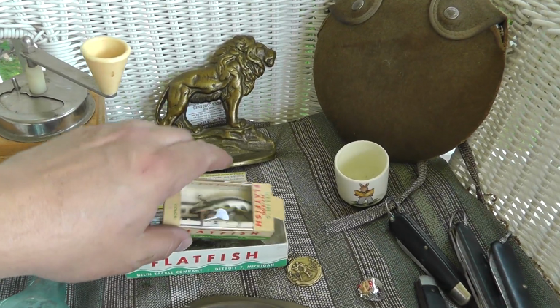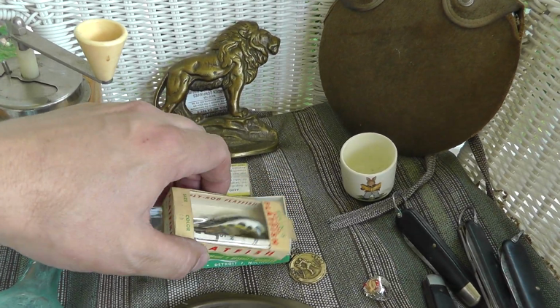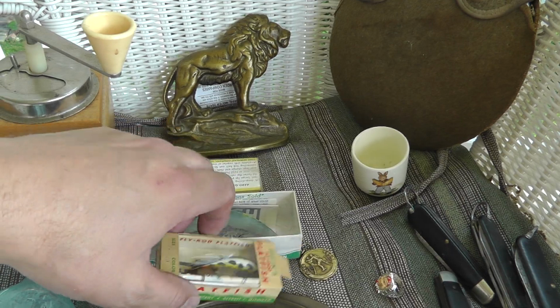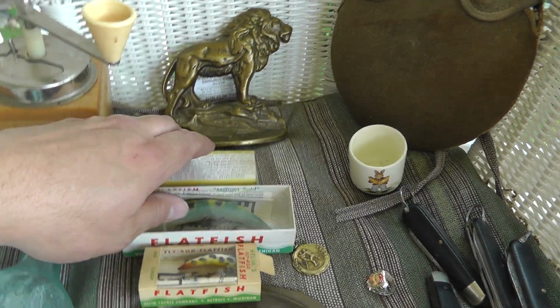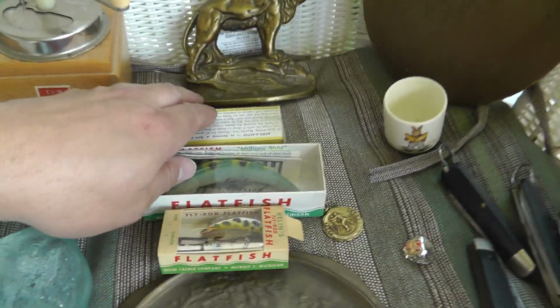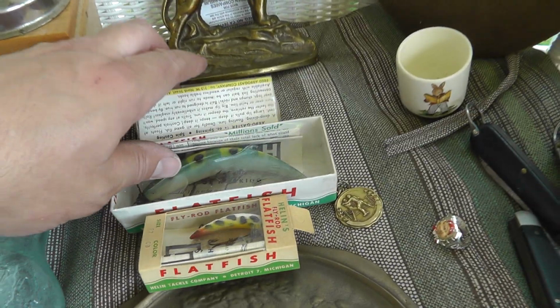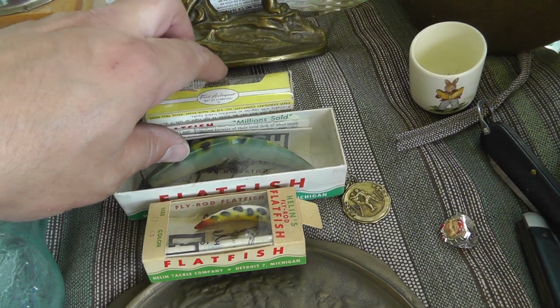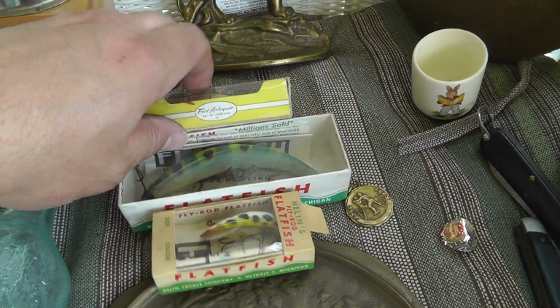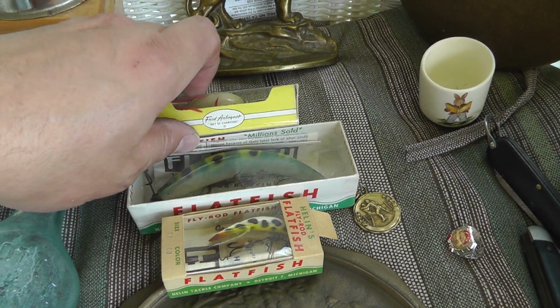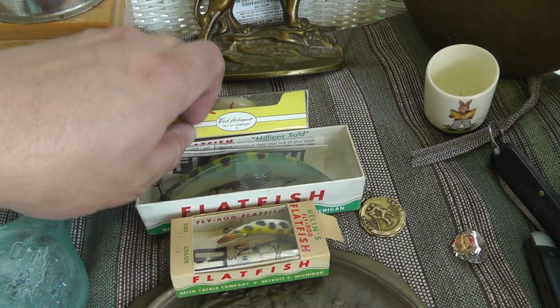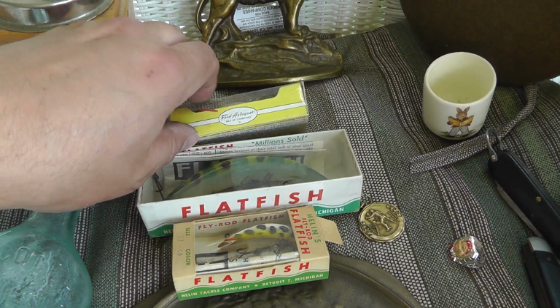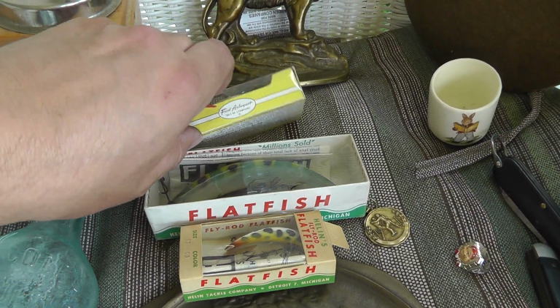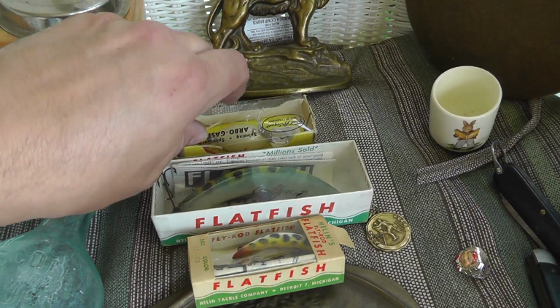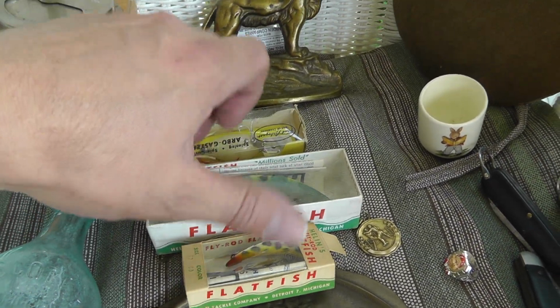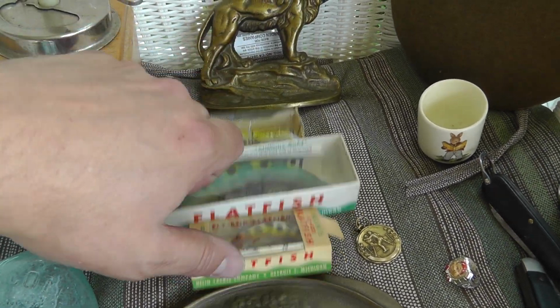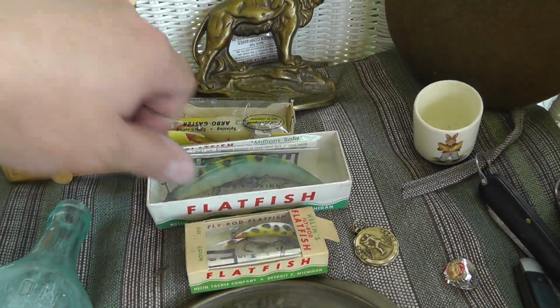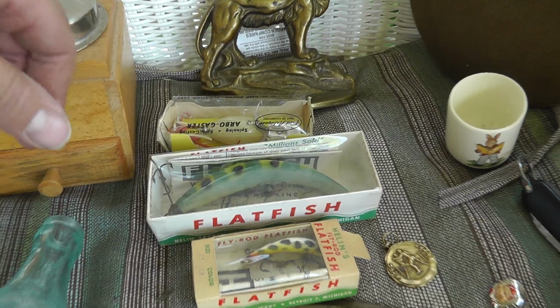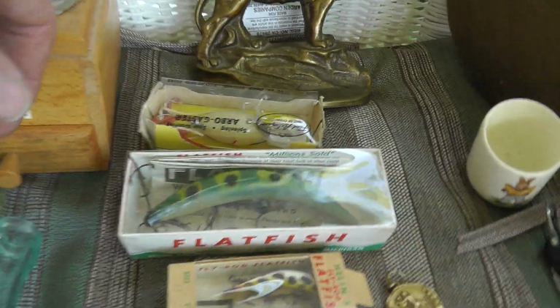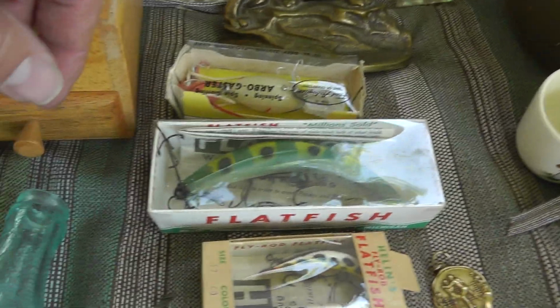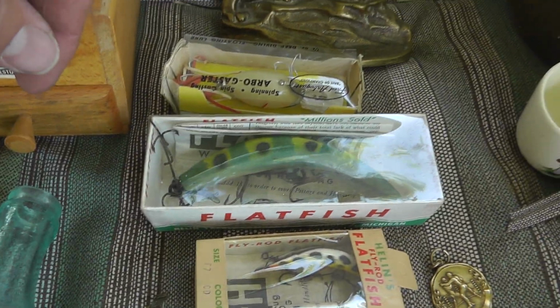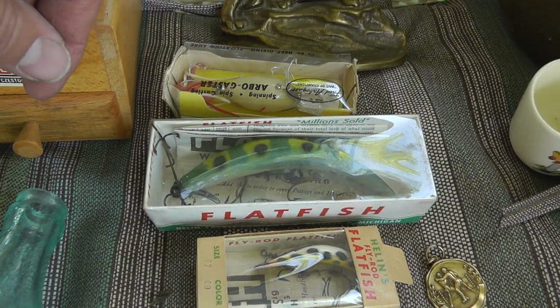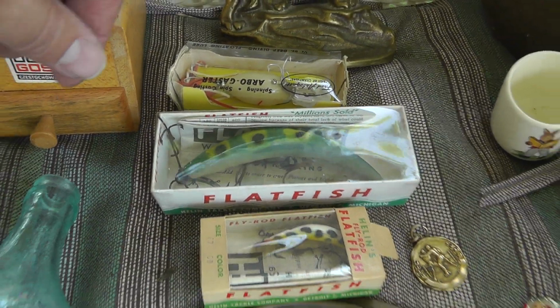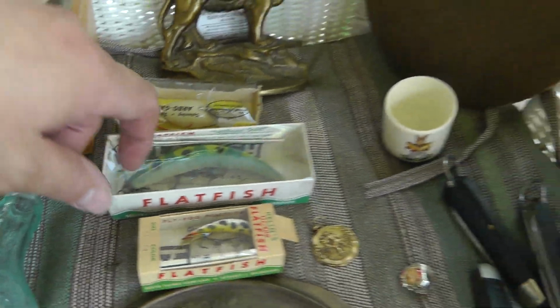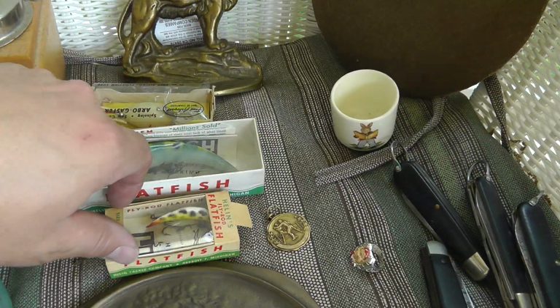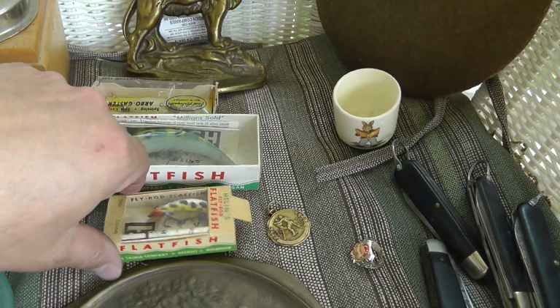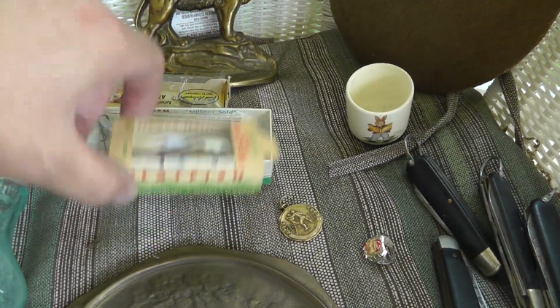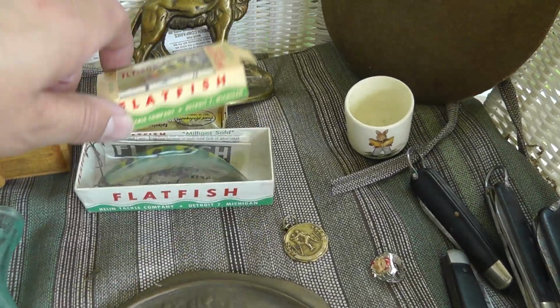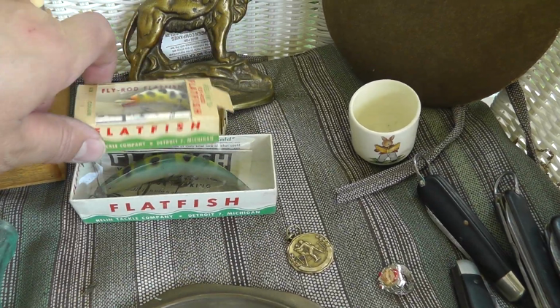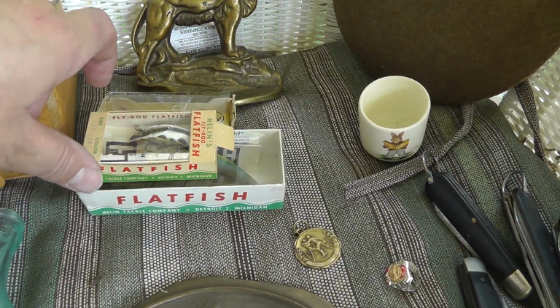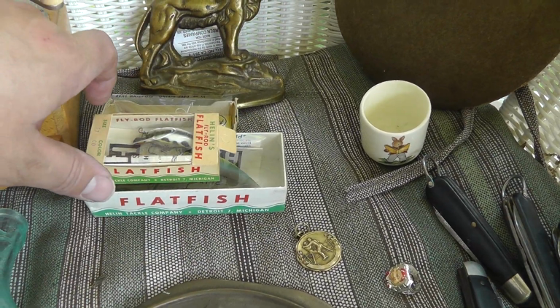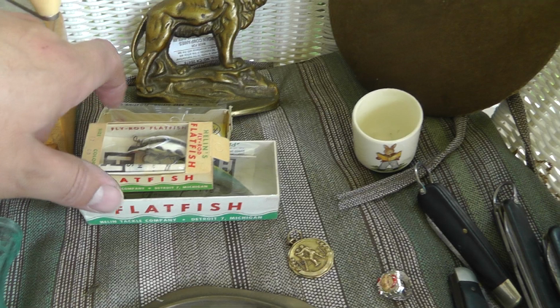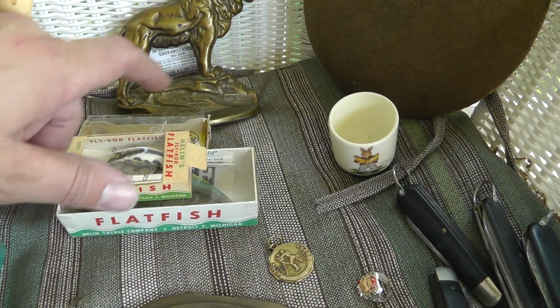Some various fishing lures here, still in the box. Paid five dollars a piece — might have overpaid for these, but at least they're still in the box. Nice lures there.